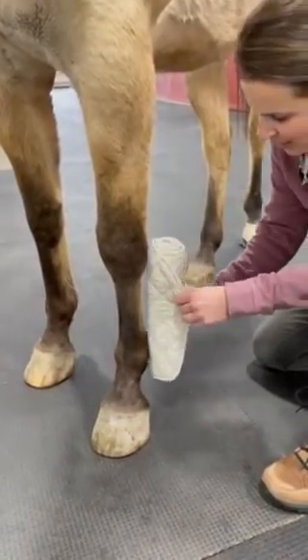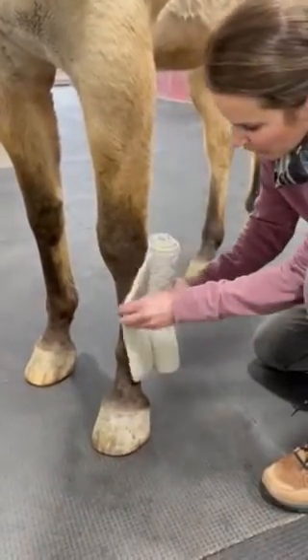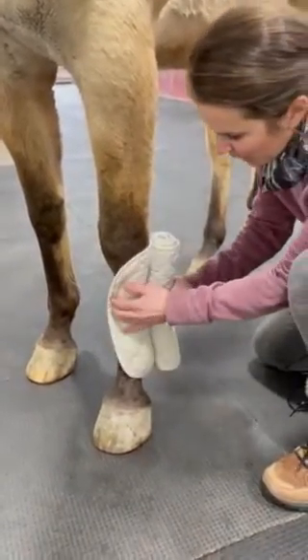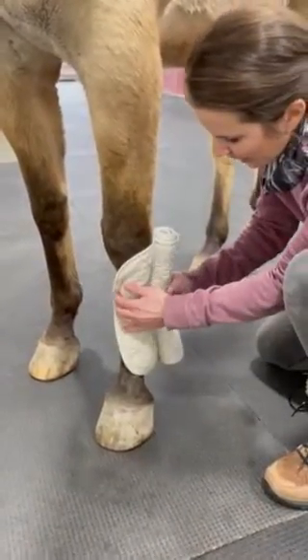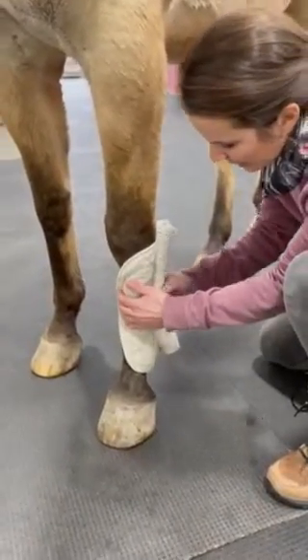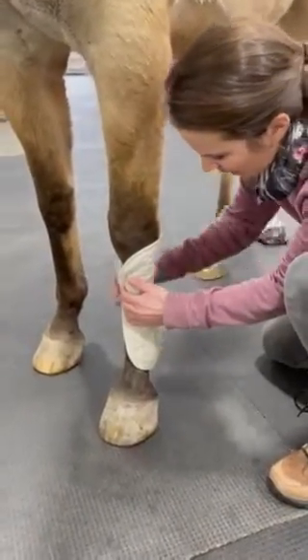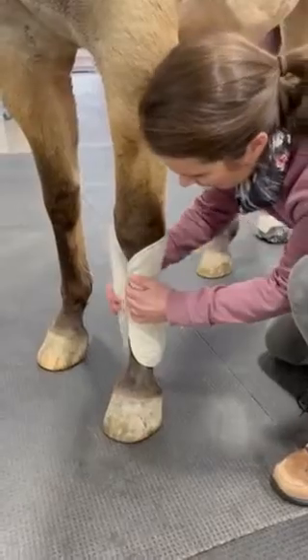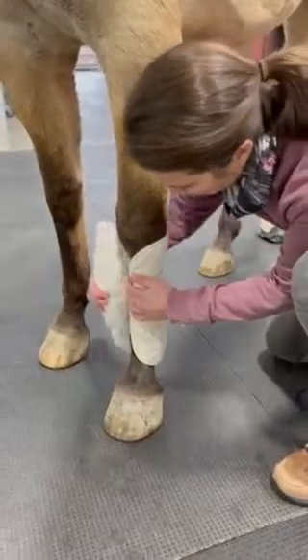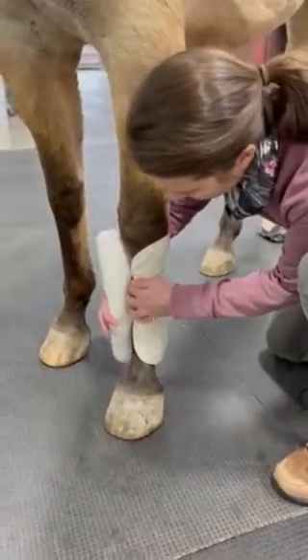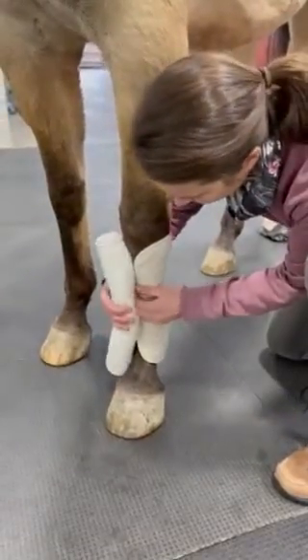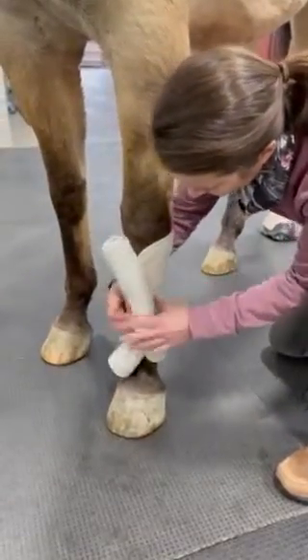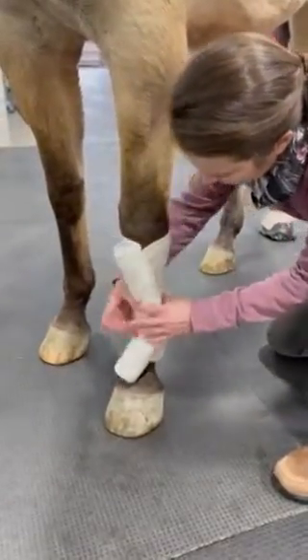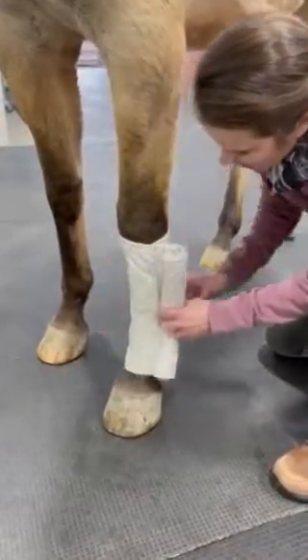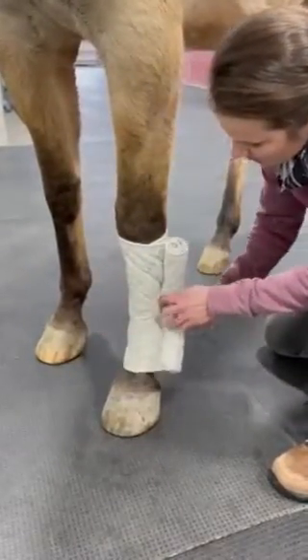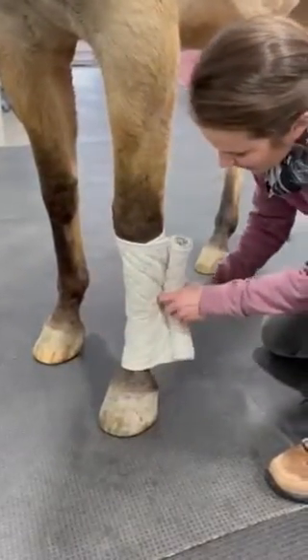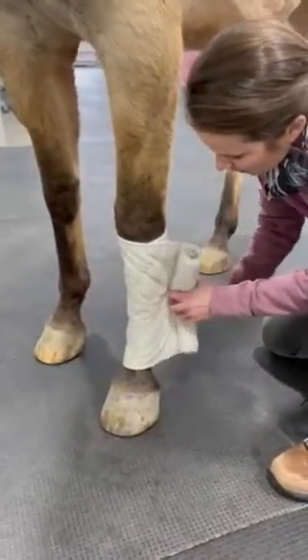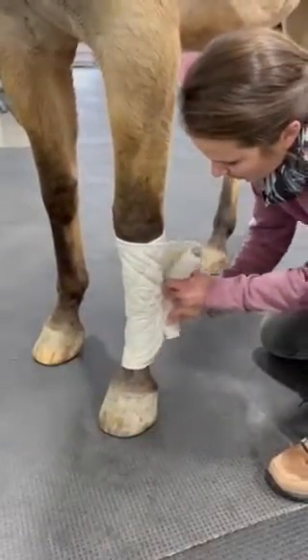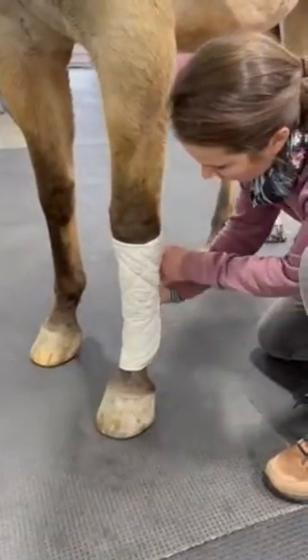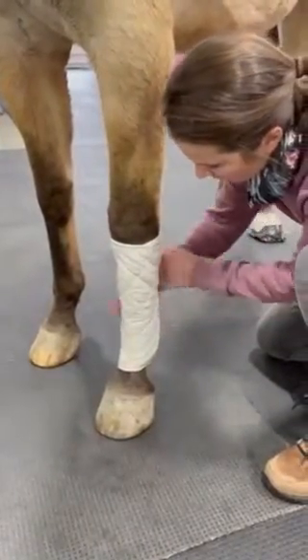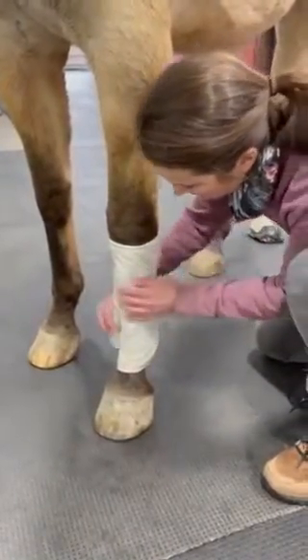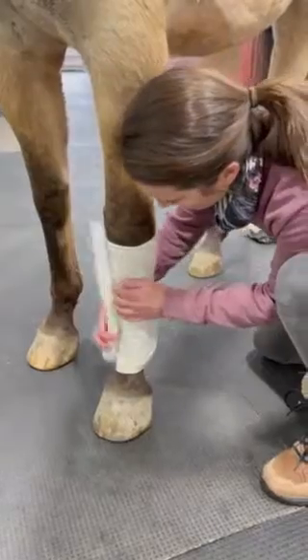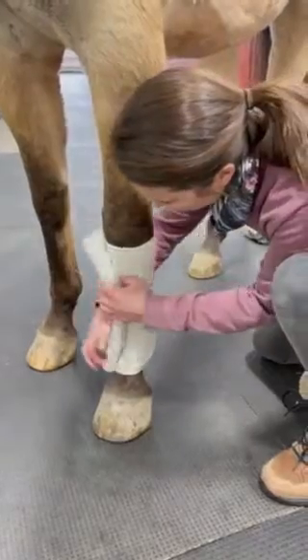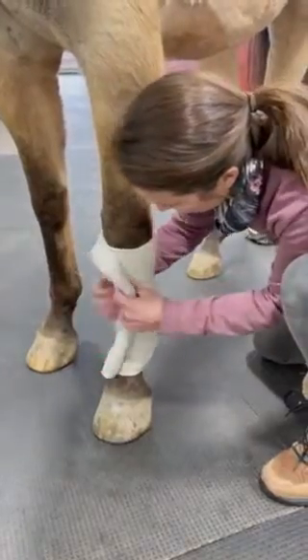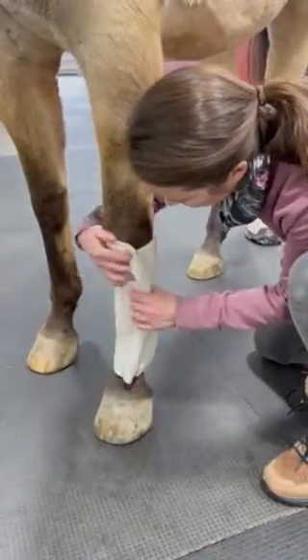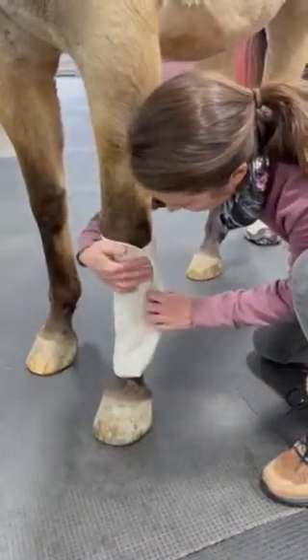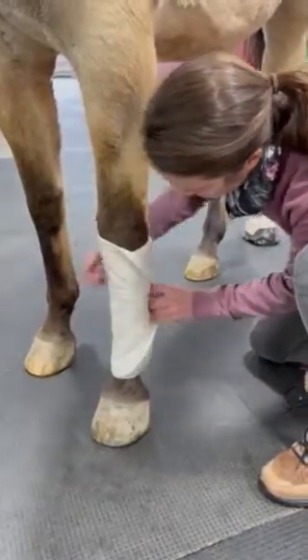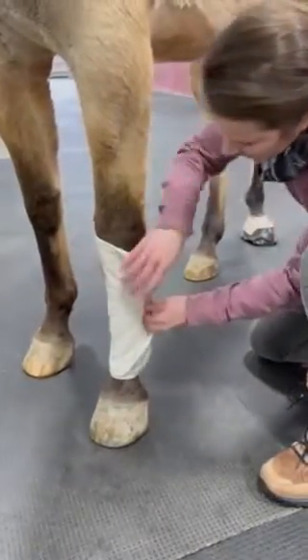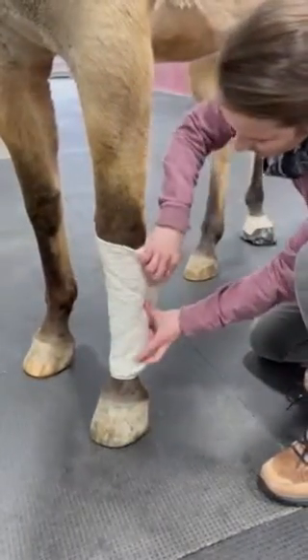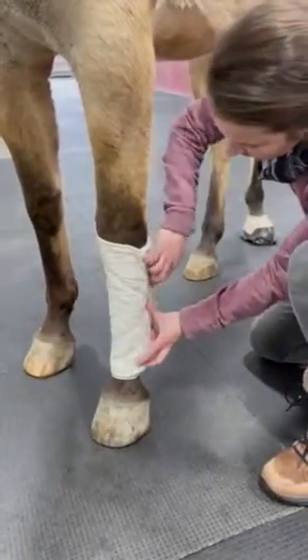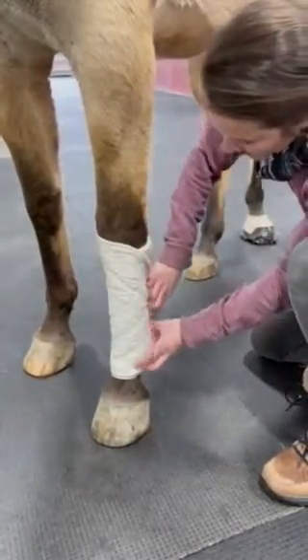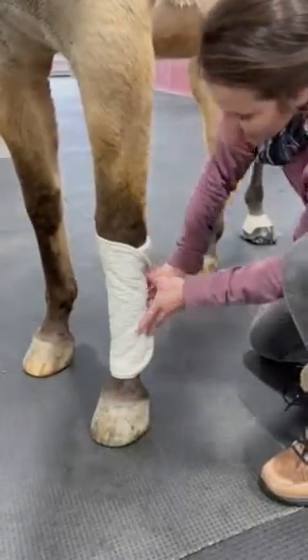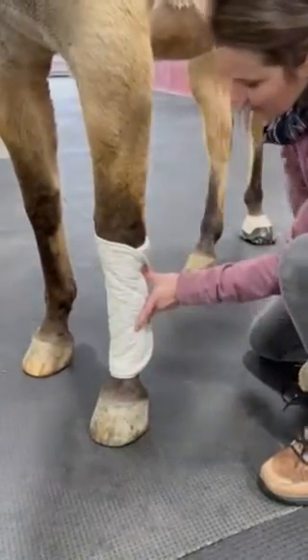We're going to place the cotton around the limb with even tension when going around the limb. Then lay it down evenly.